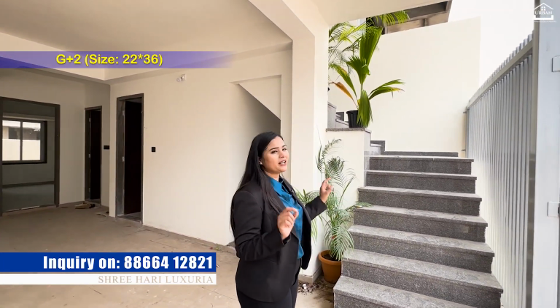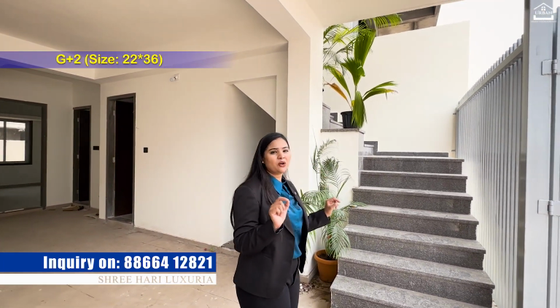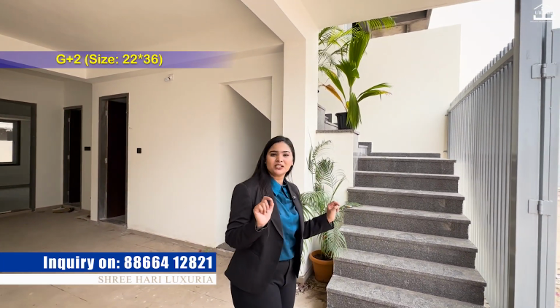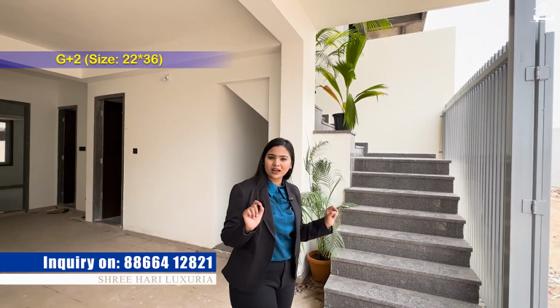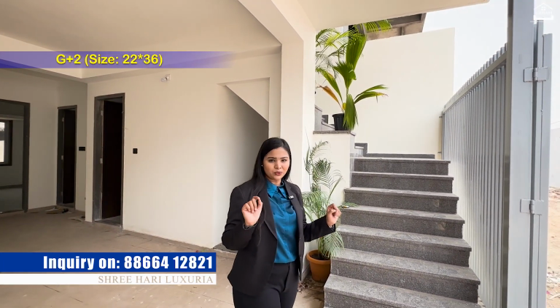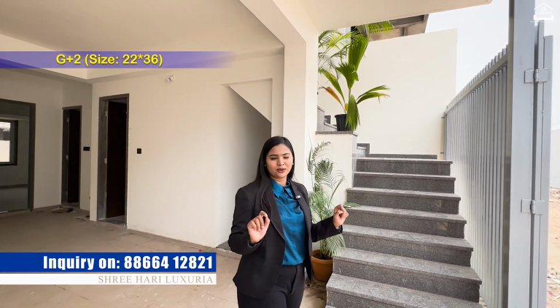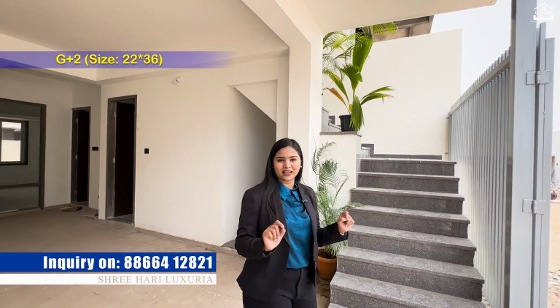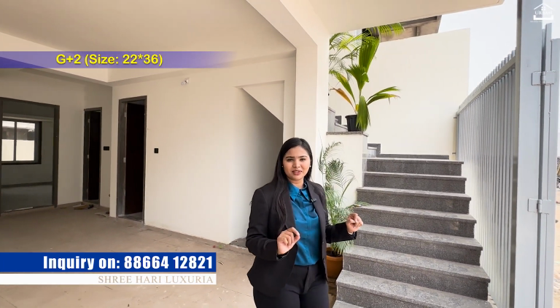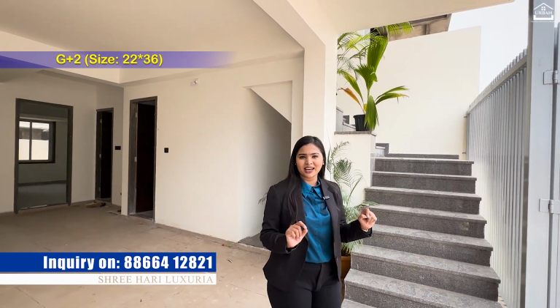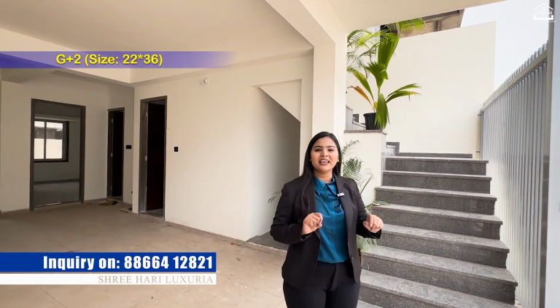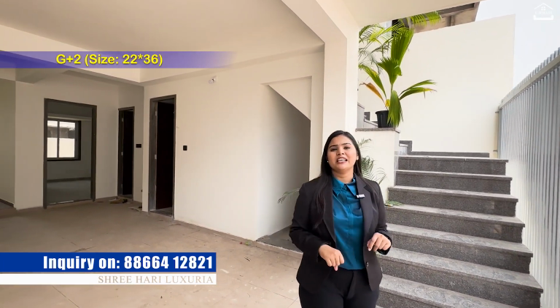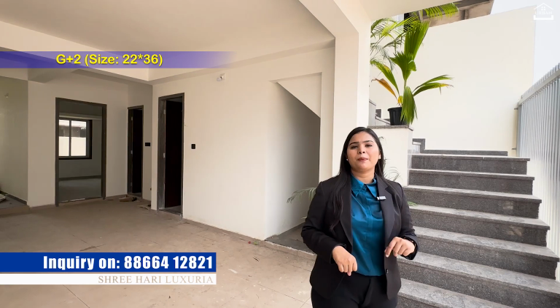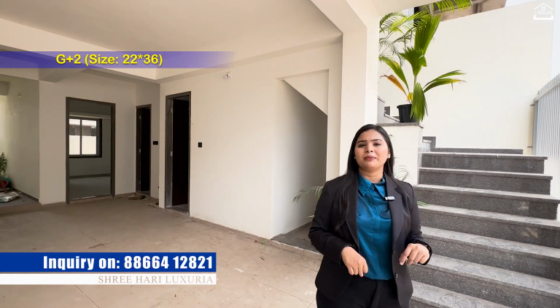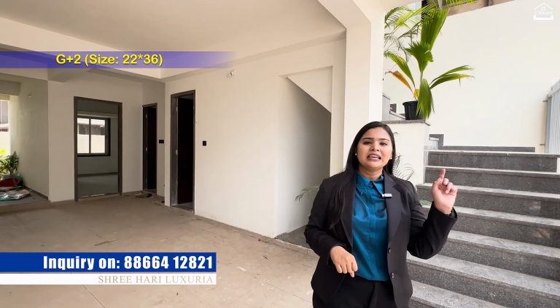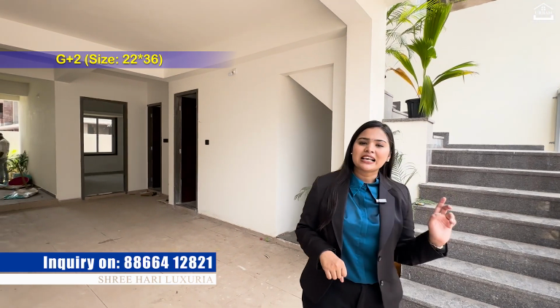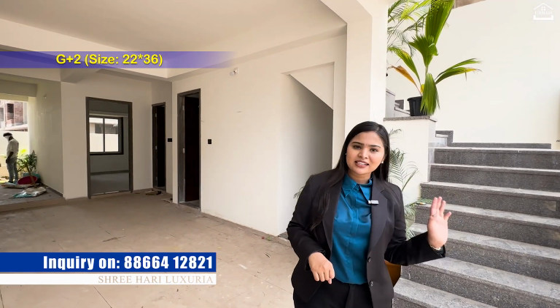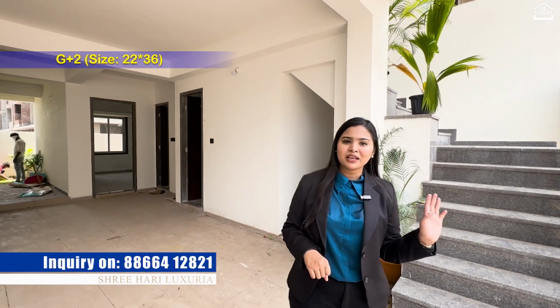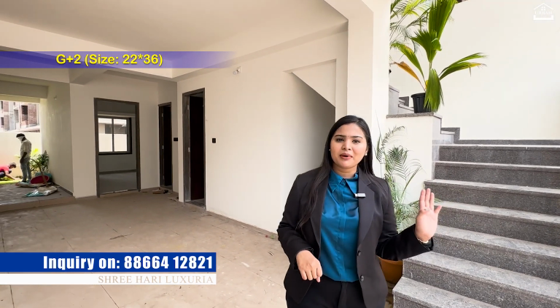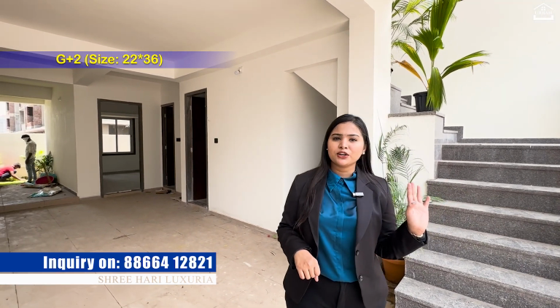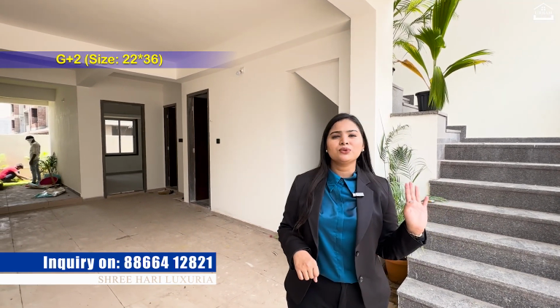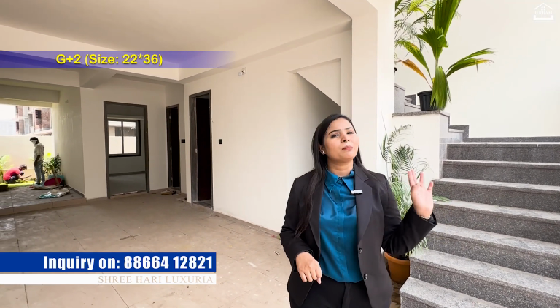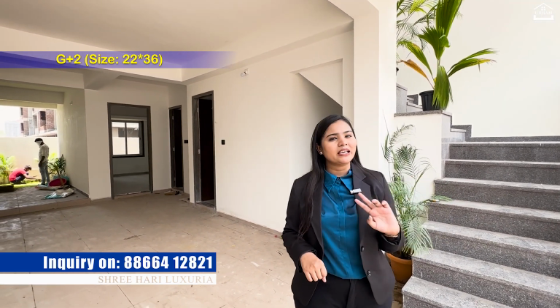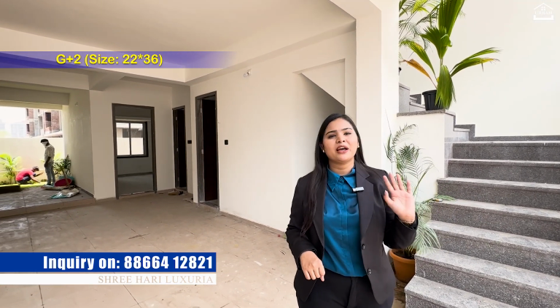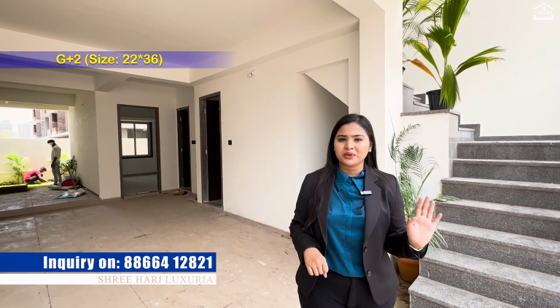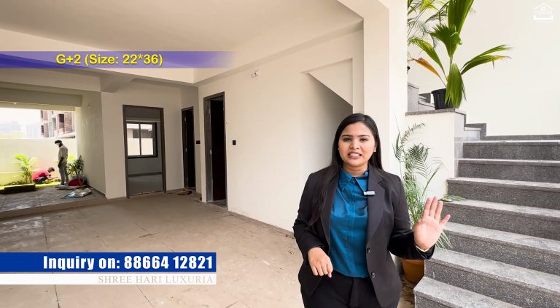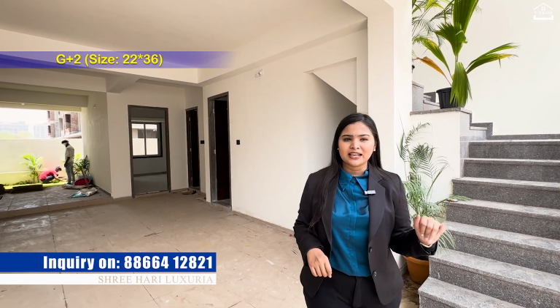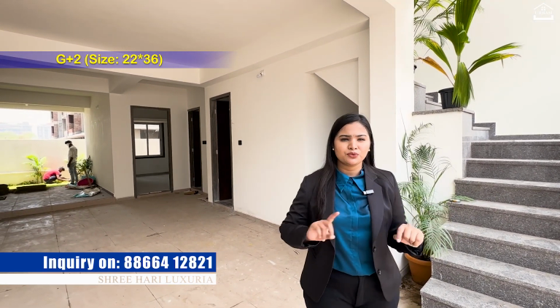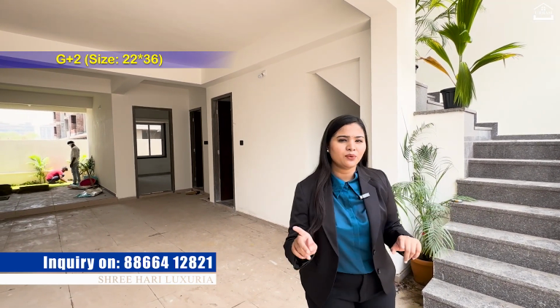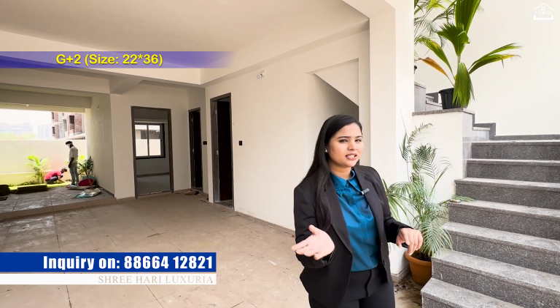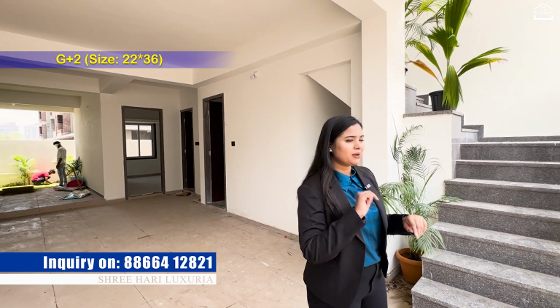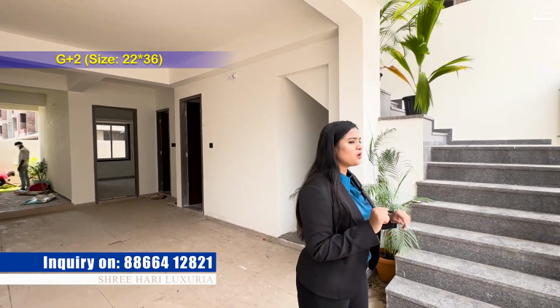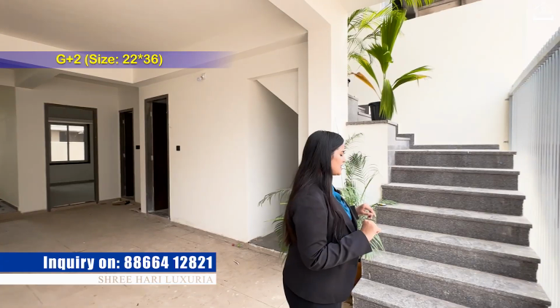Ground plus 2 is the configuration of this property. If I talk about the size, then the size is by 48. So without wasting your time, let's go outside.